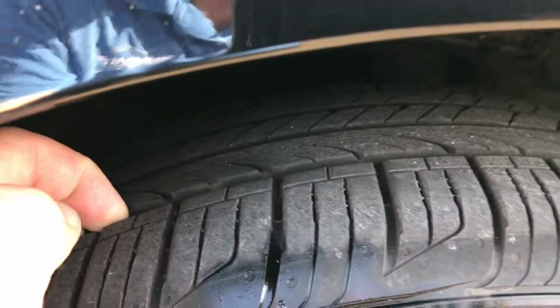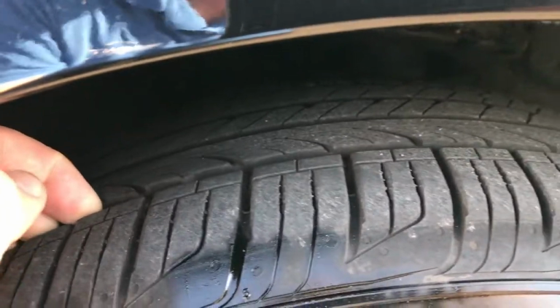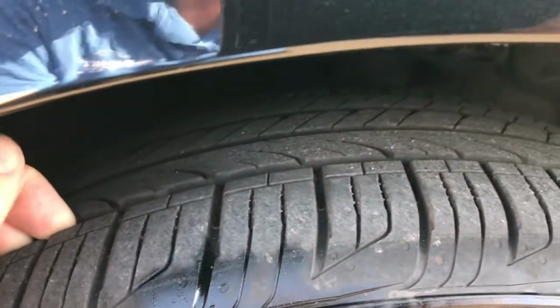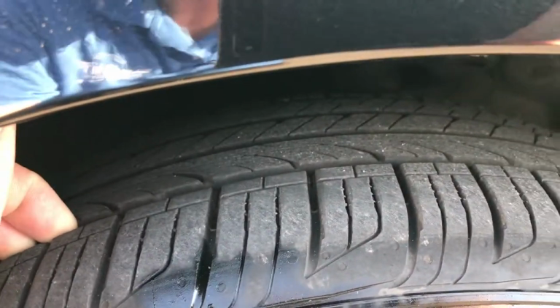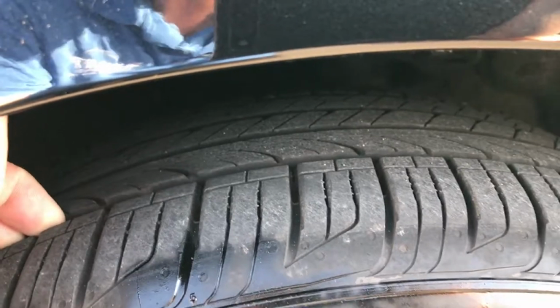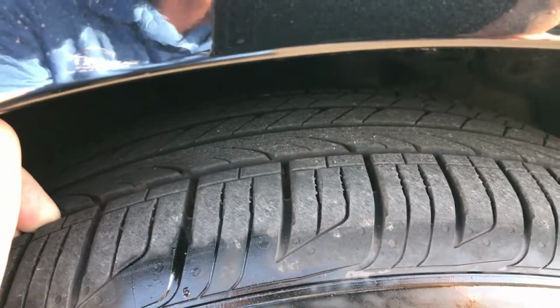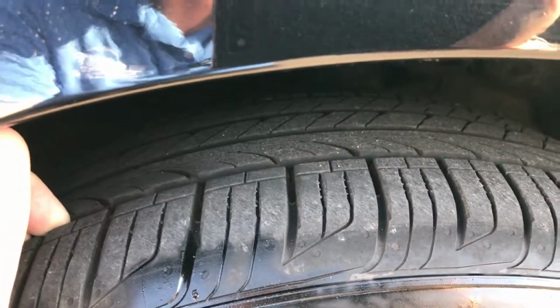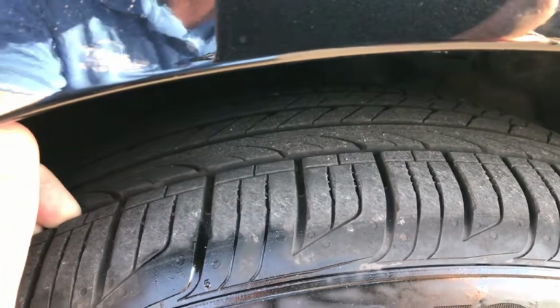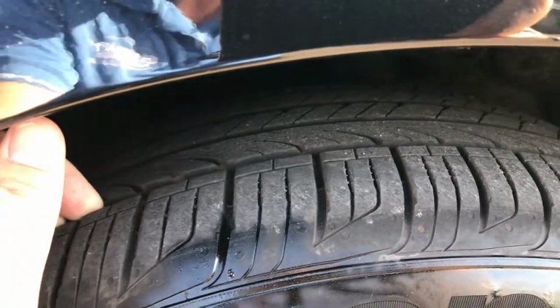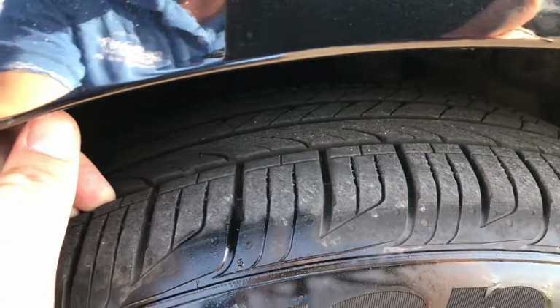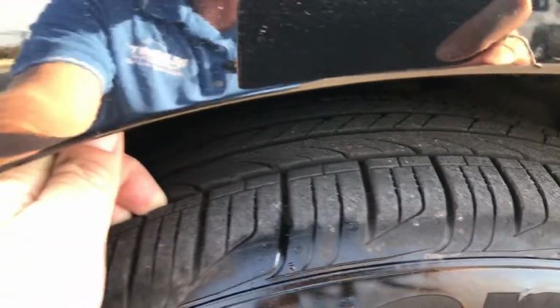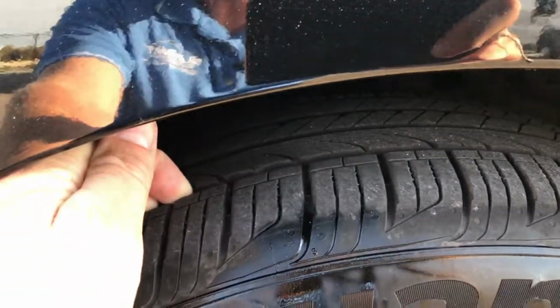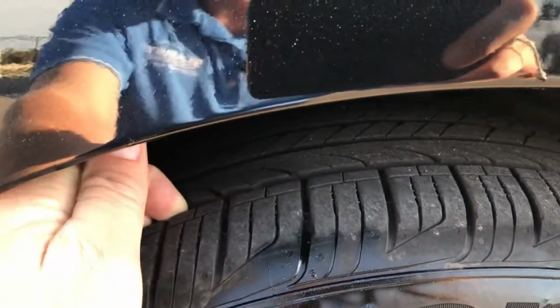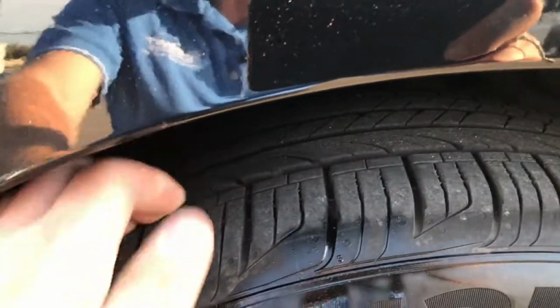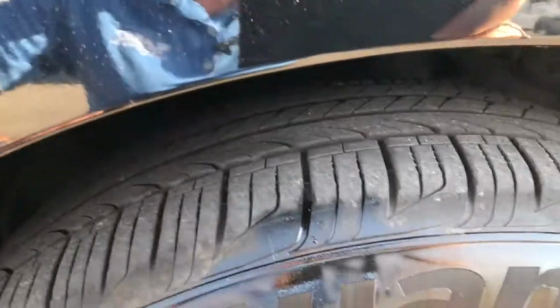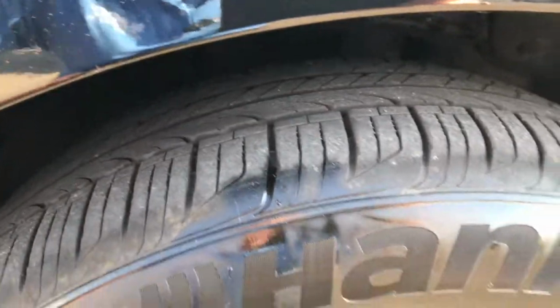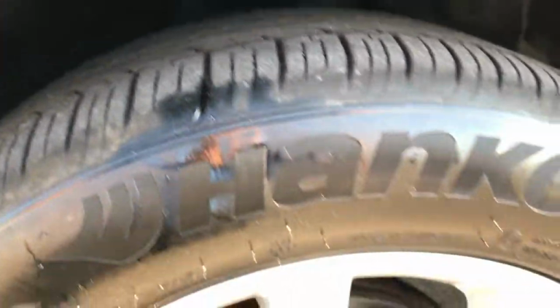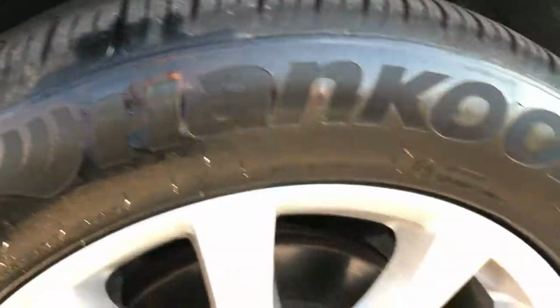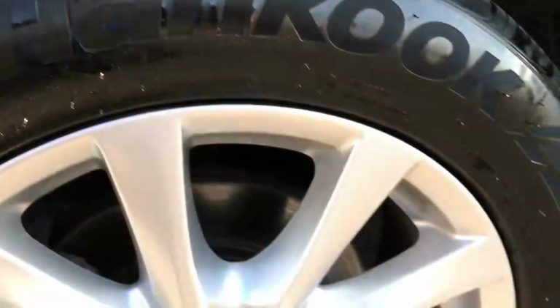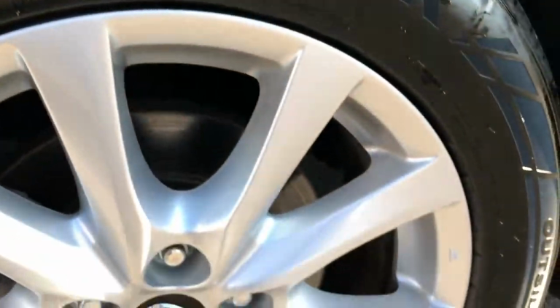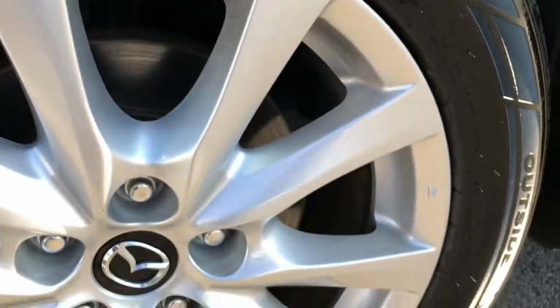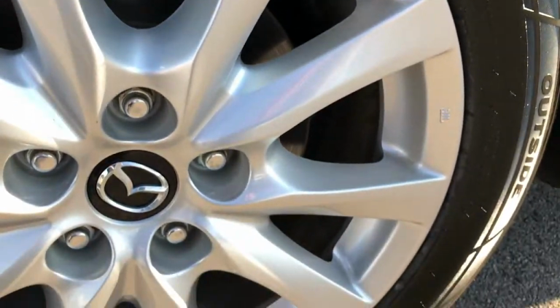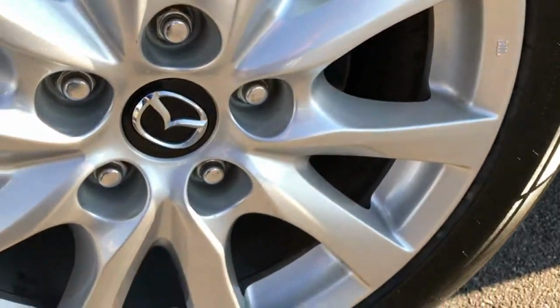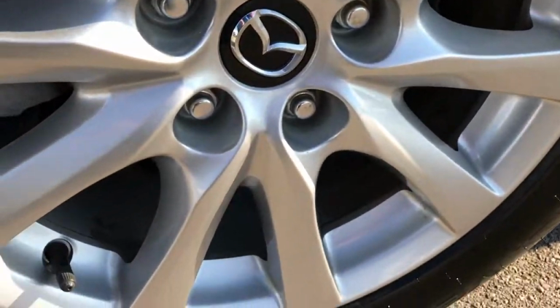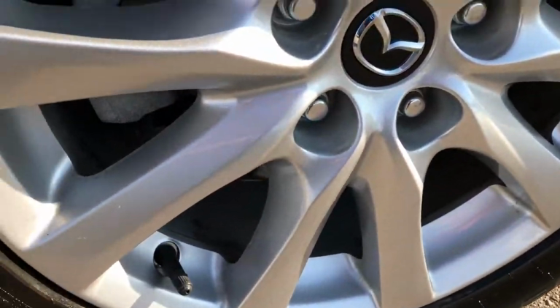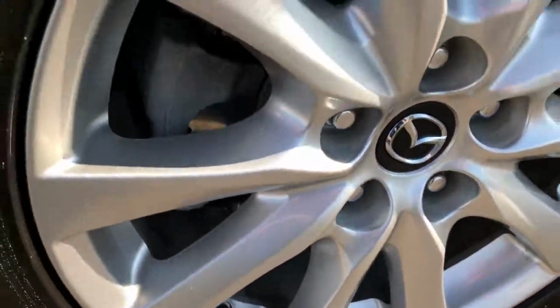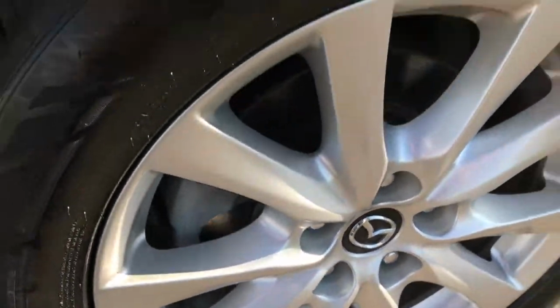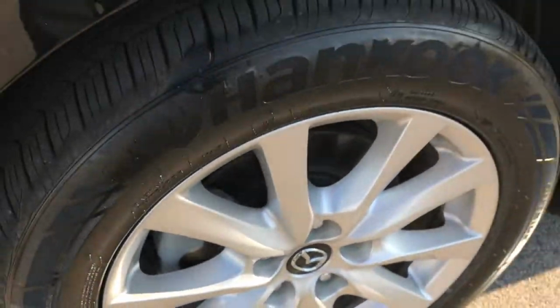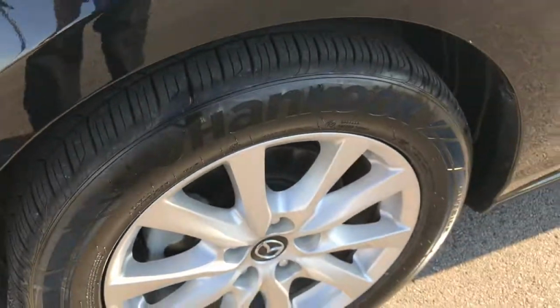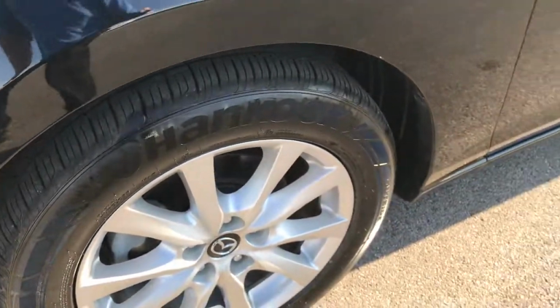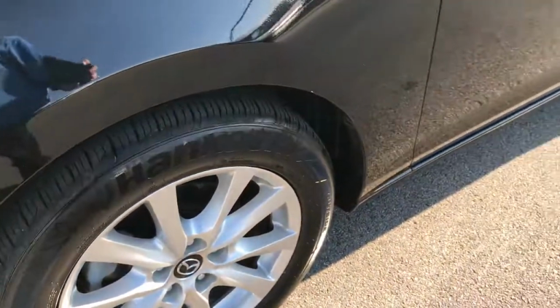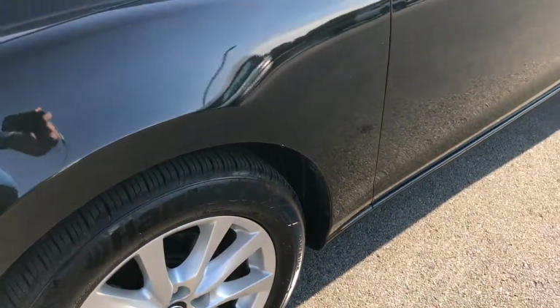Hankook Ventus 225/55R17 tires with about 60-70% of the tread left, factory painted alloy rims, and four wheel disc brakes.